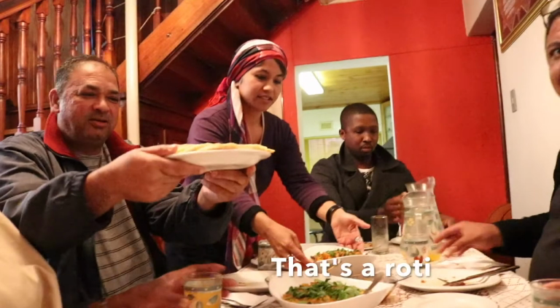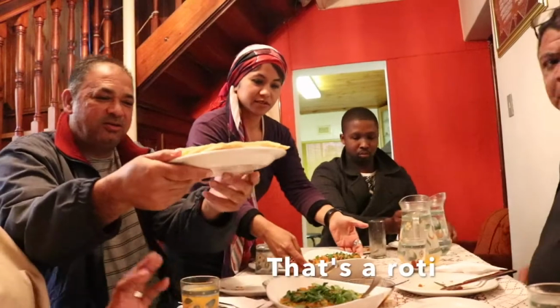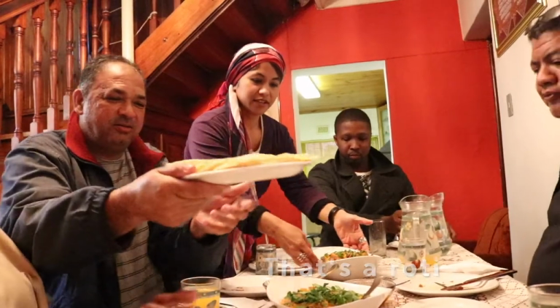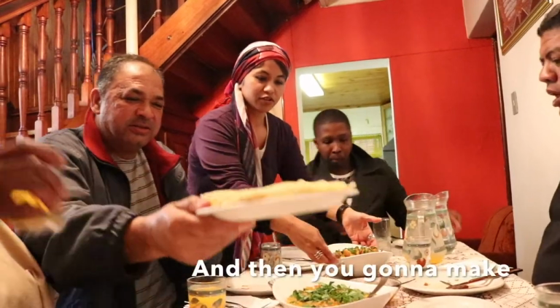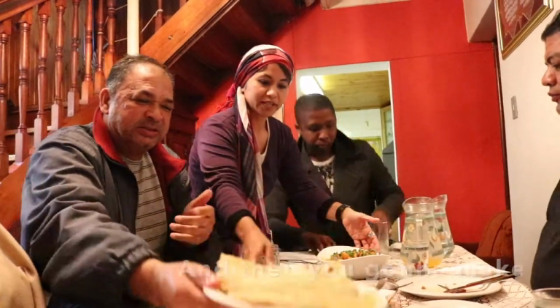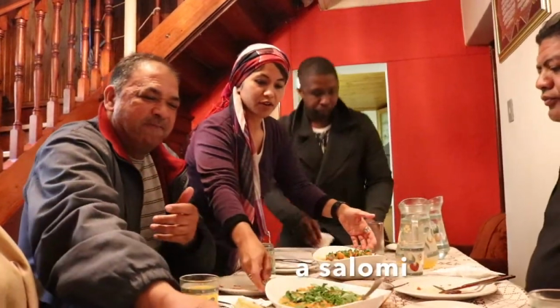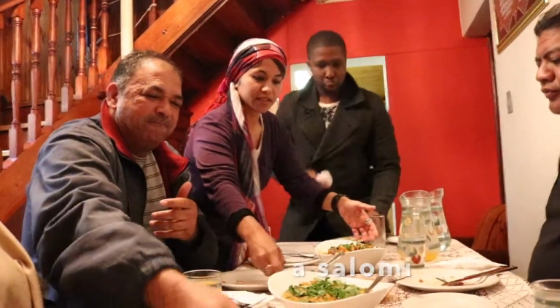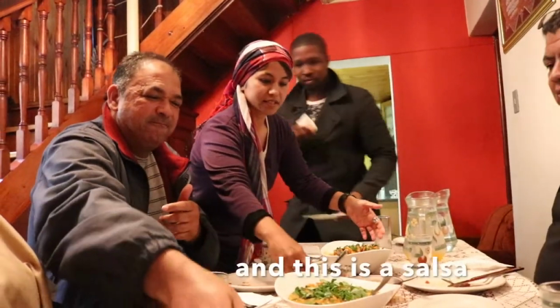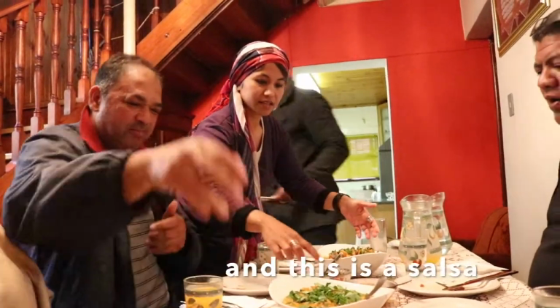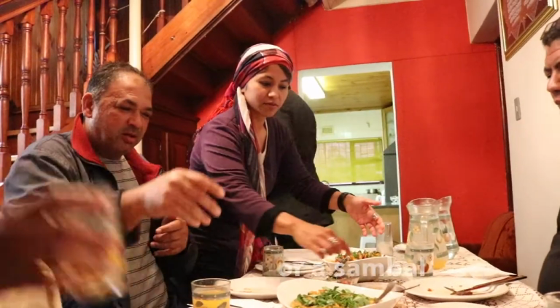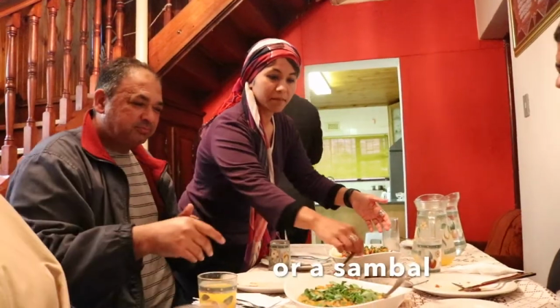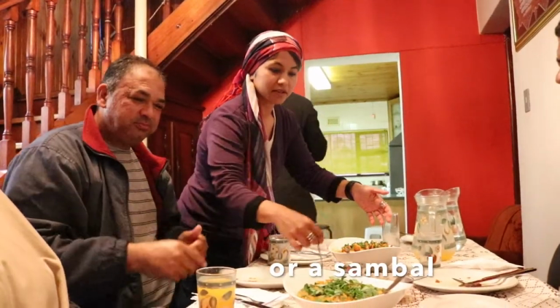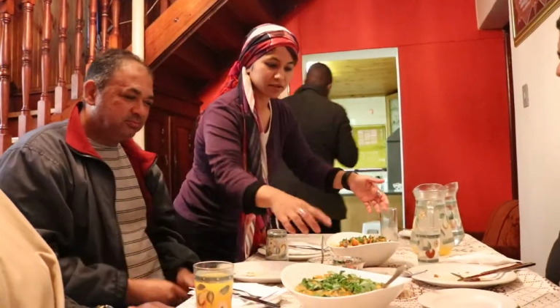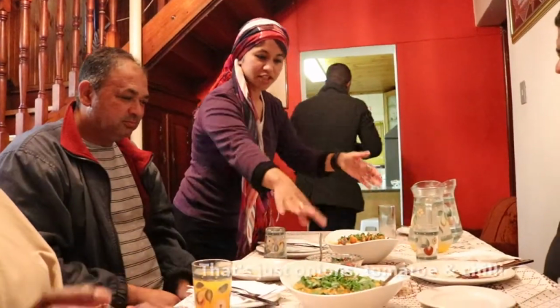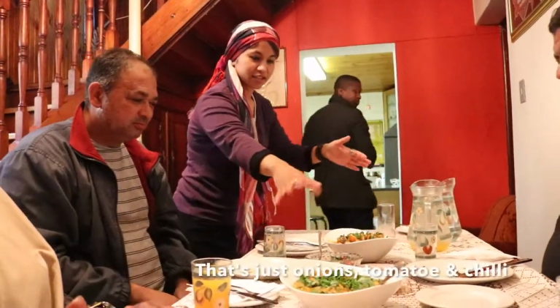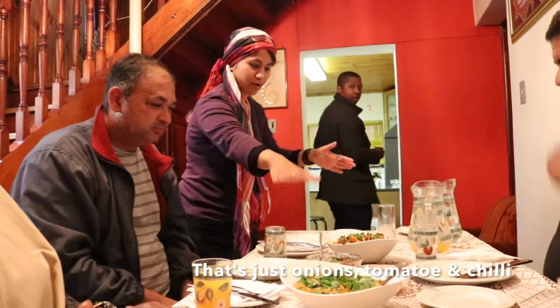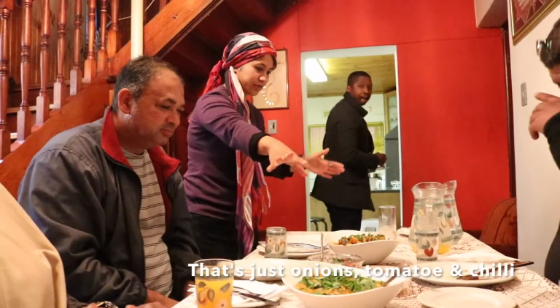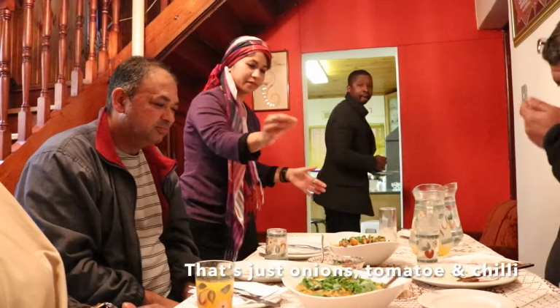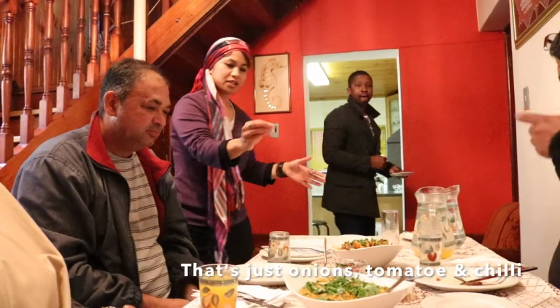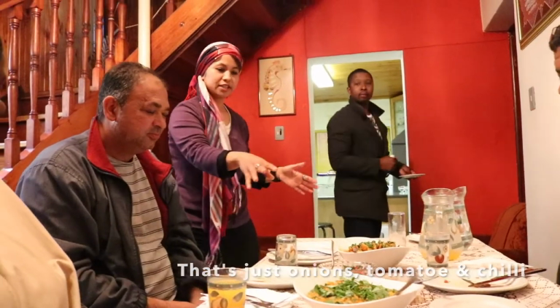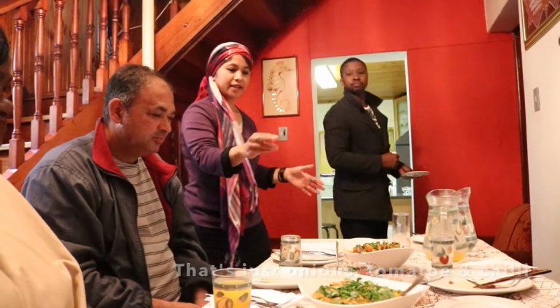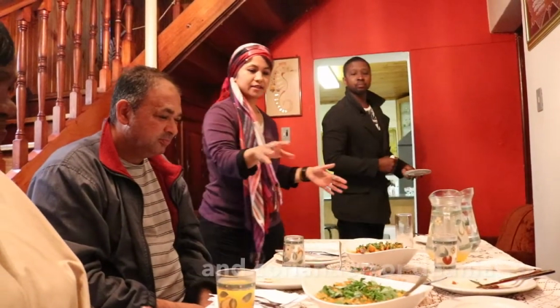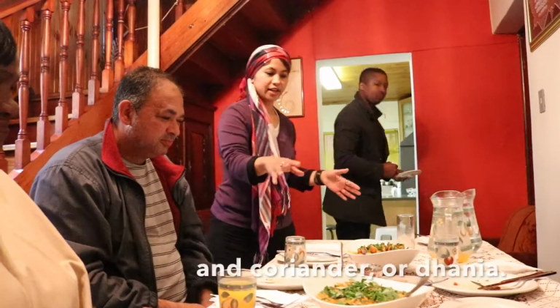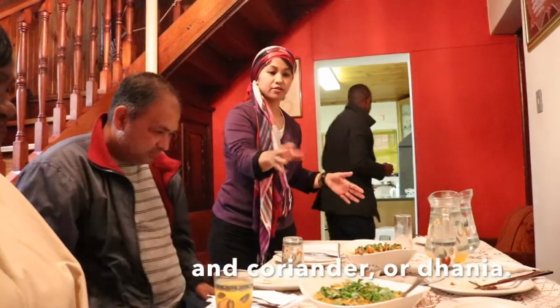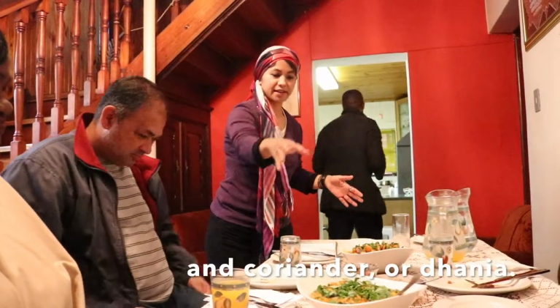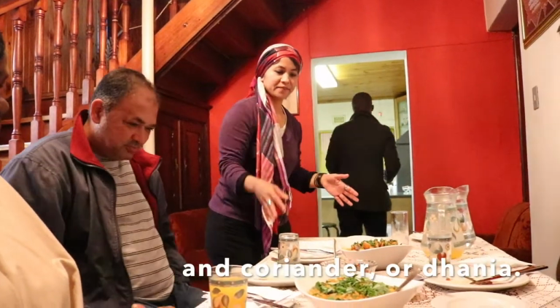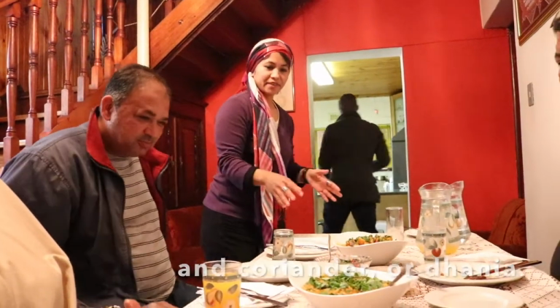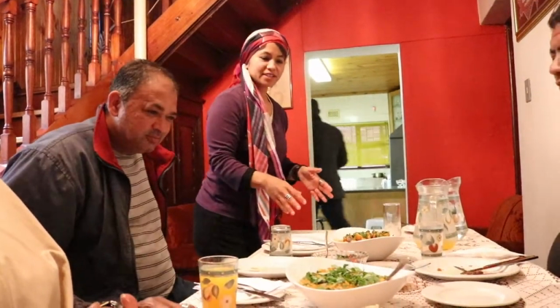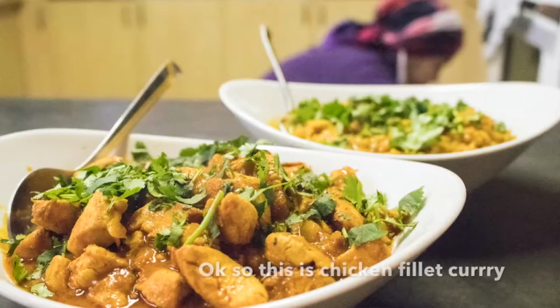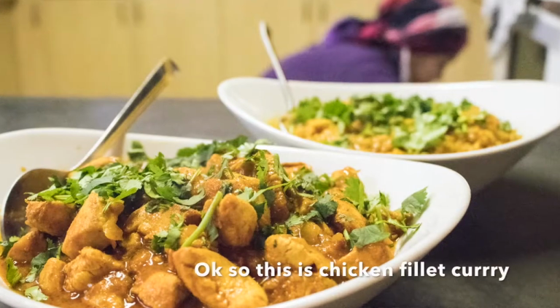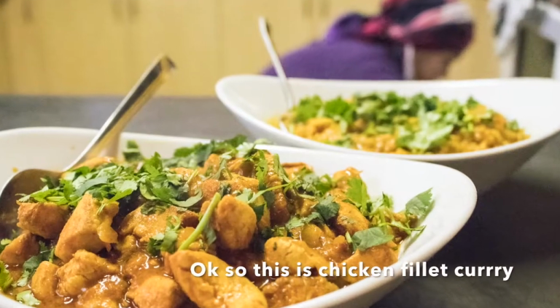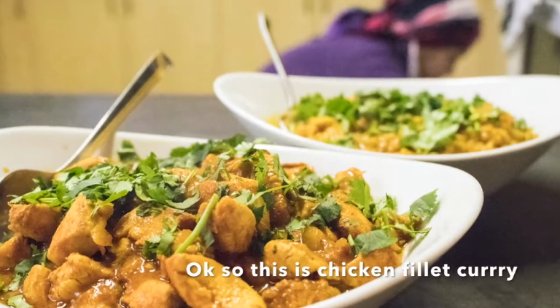That's a ruti, and then you're going to make a salomi, and this is a salsa or sambal. That's just onions, tomato and chili and coriander, or danya. So this is chicken fillet curry.